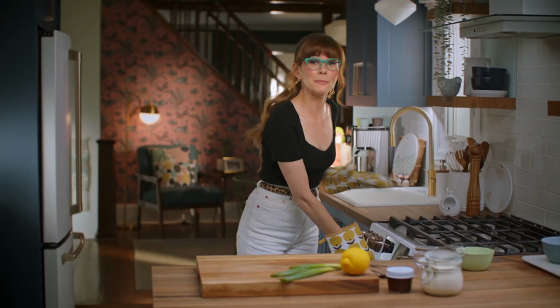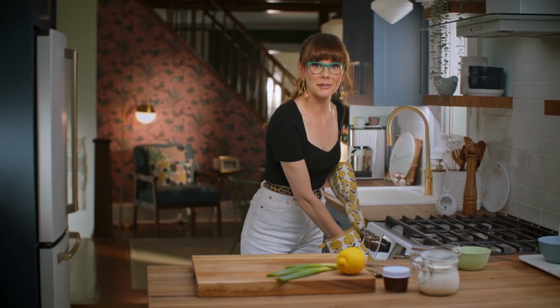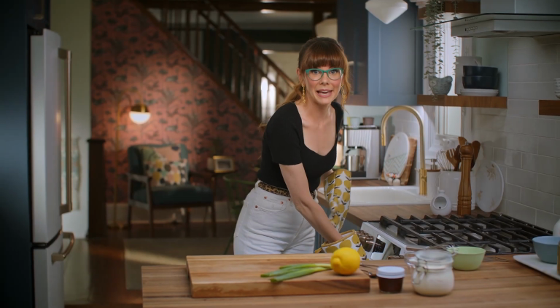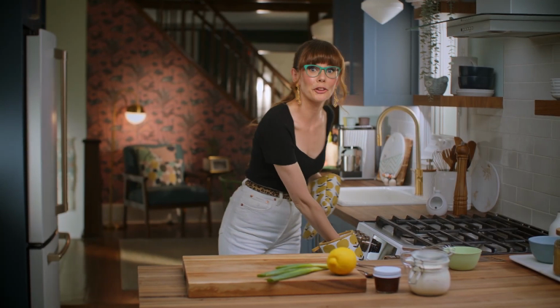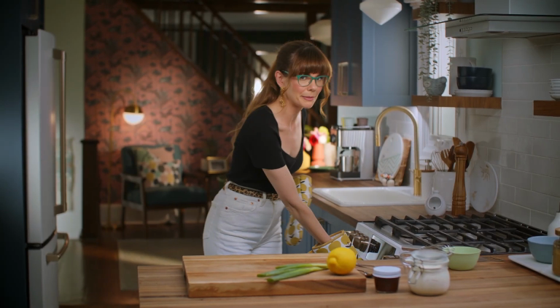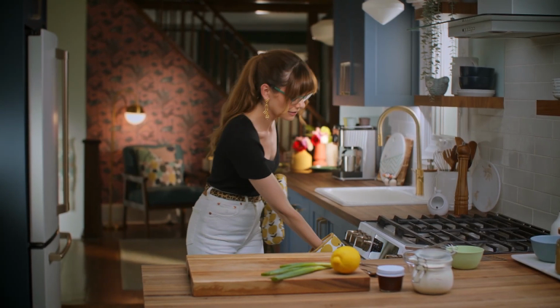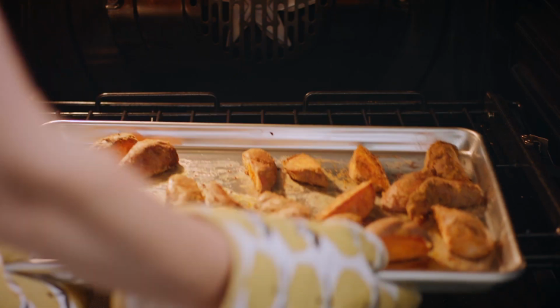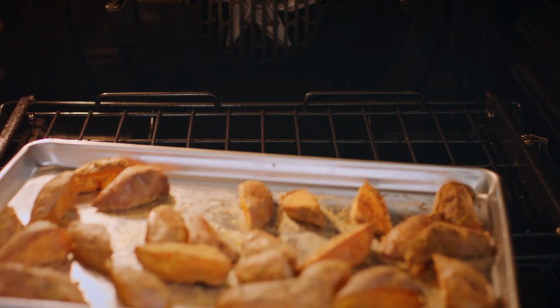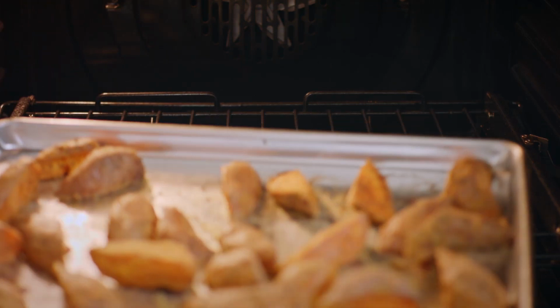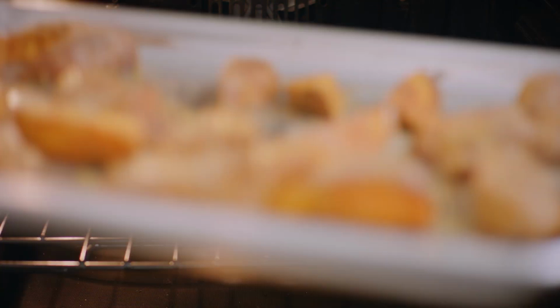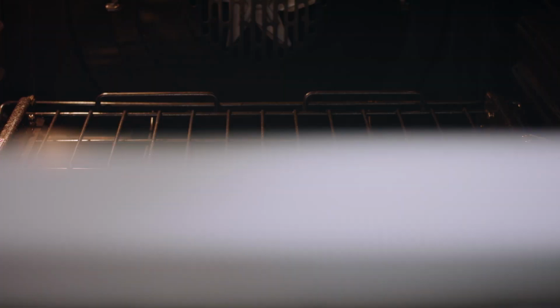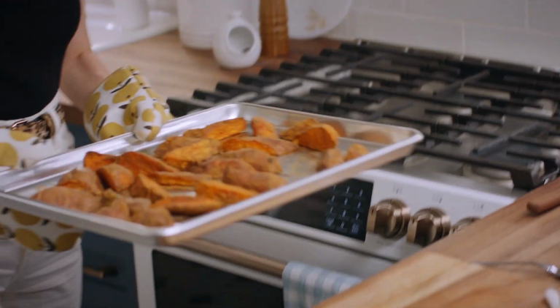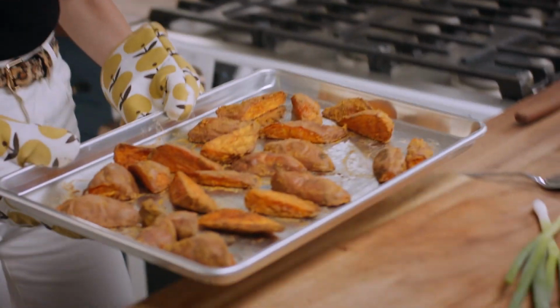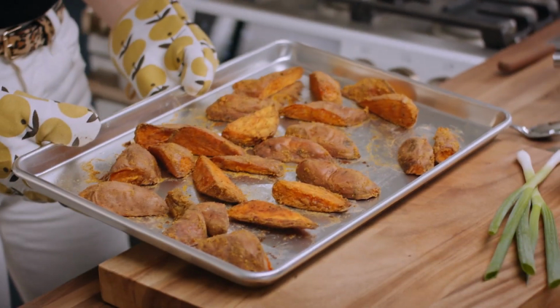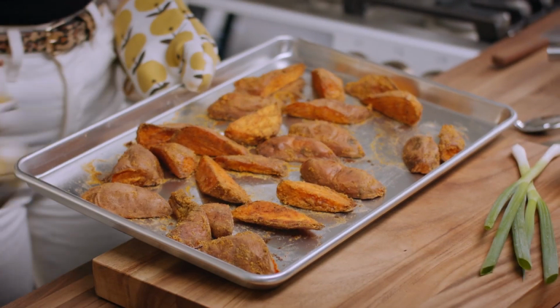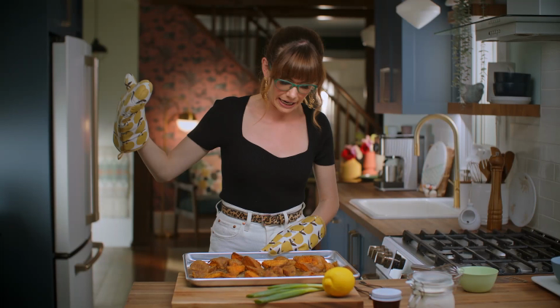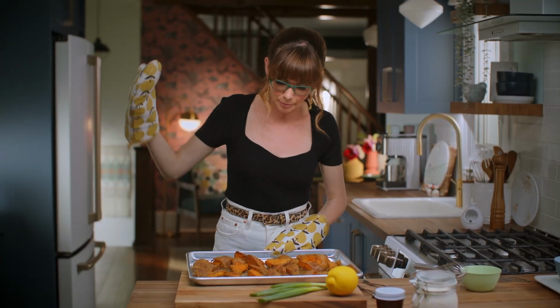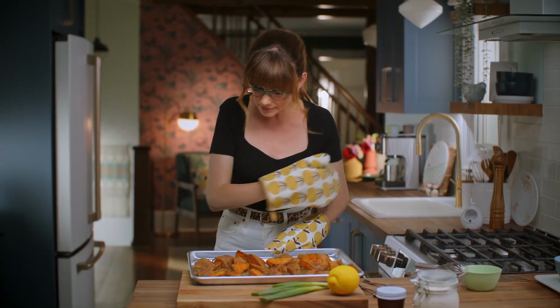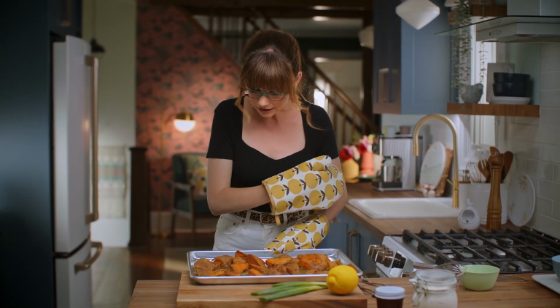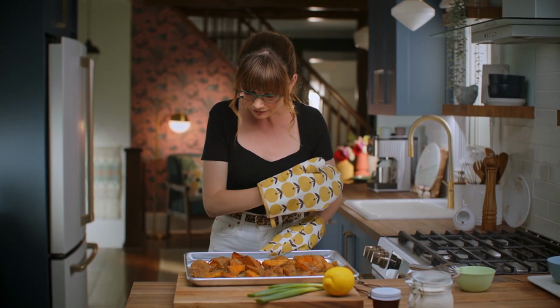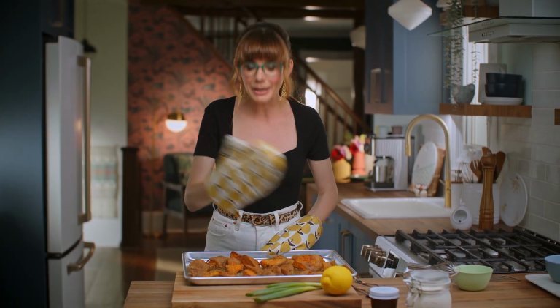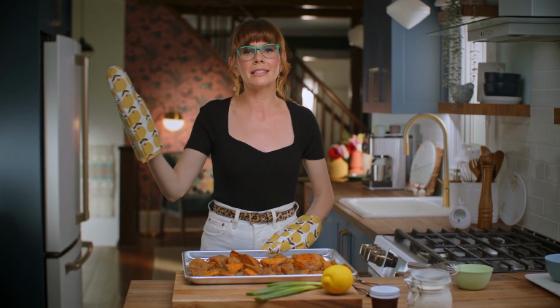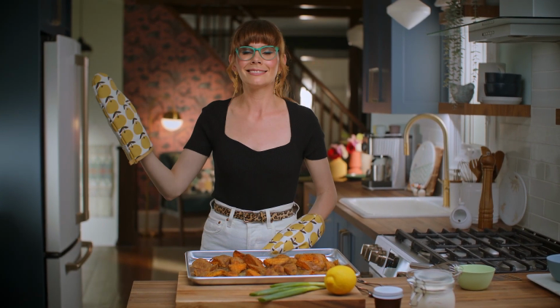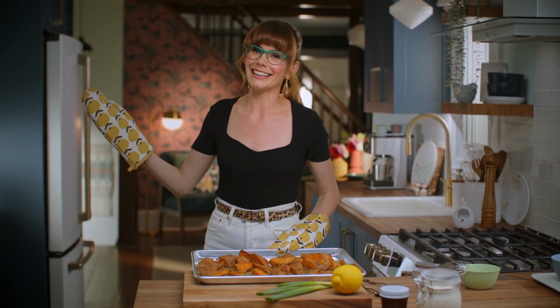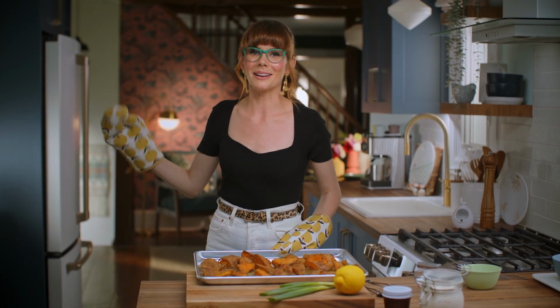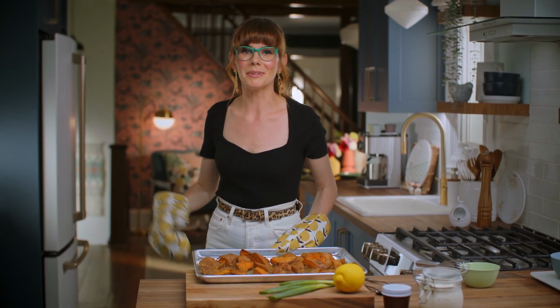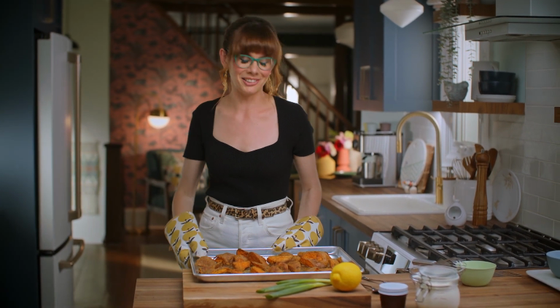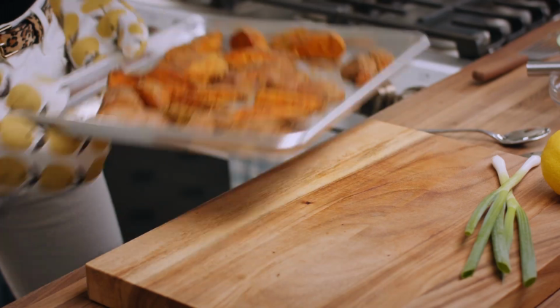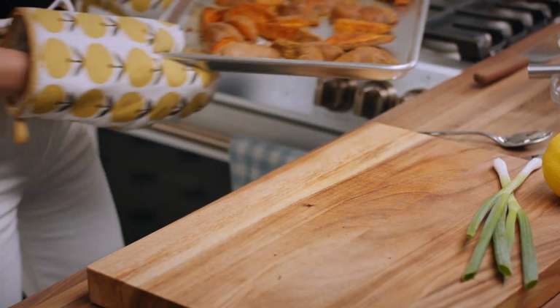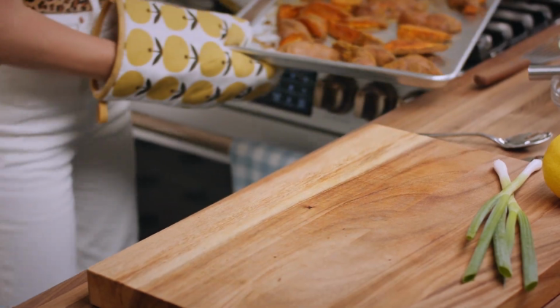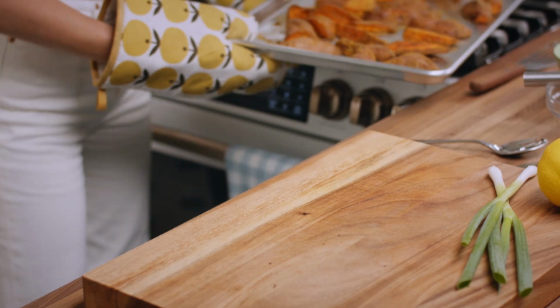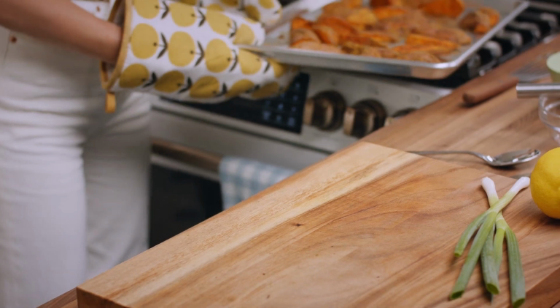These potatoes have been baking for 30 minutes. I am pumped to eat them, but I'd like a sauce on my potato, so I'm just going to set those aside to cool a bit.